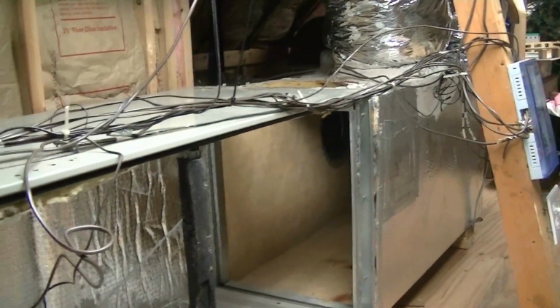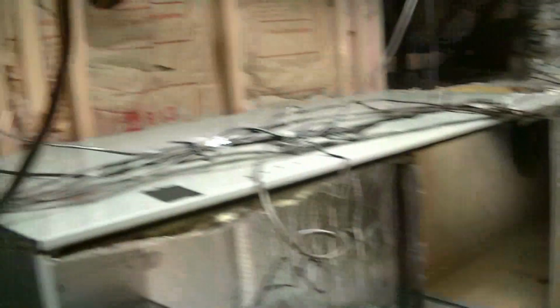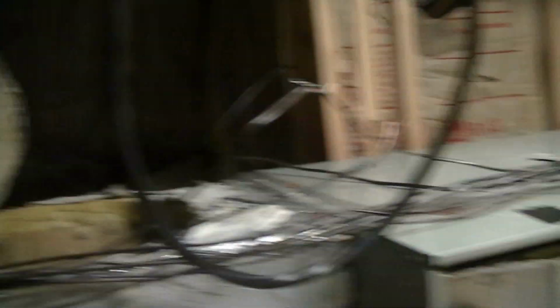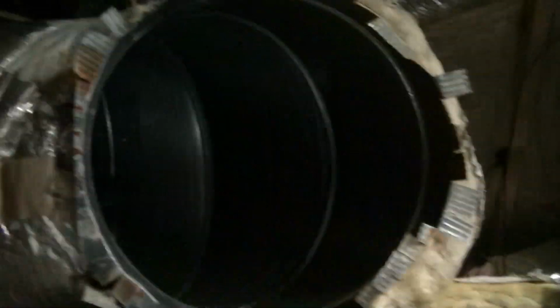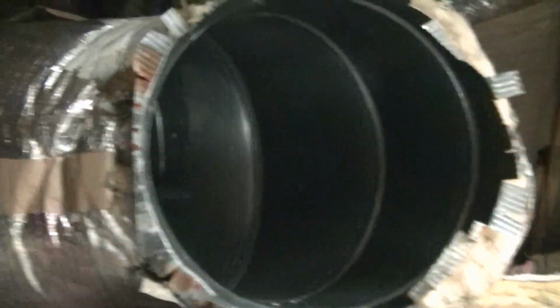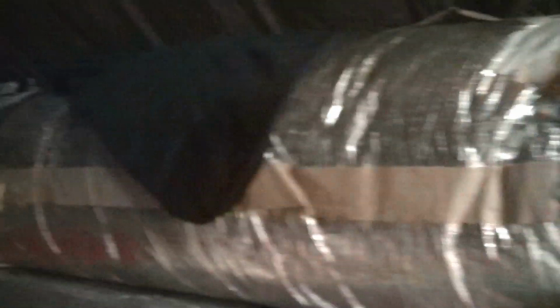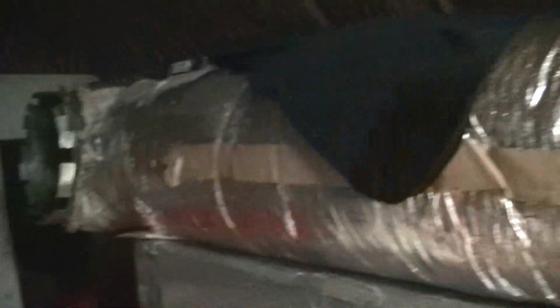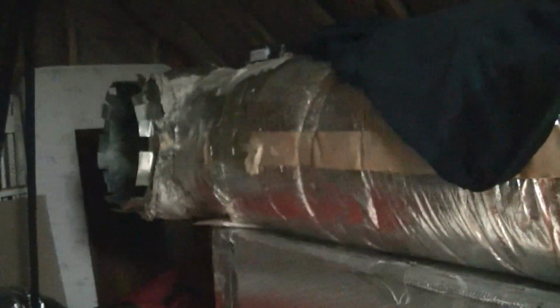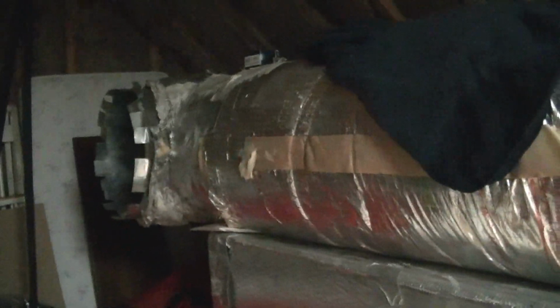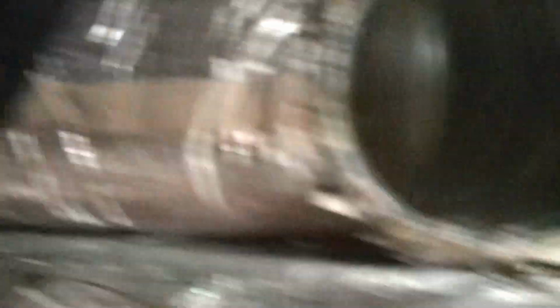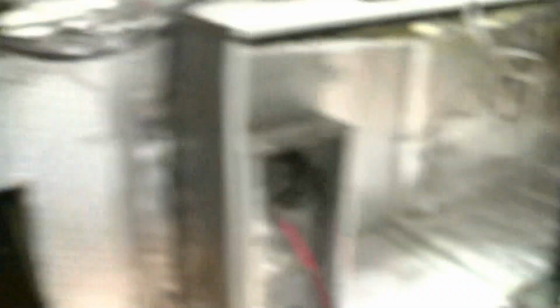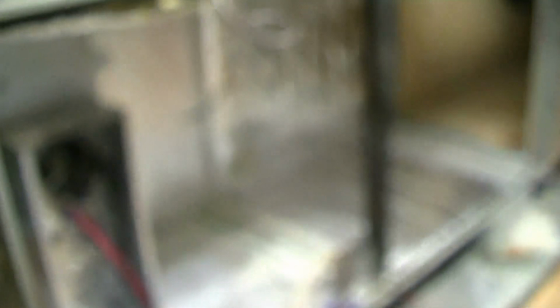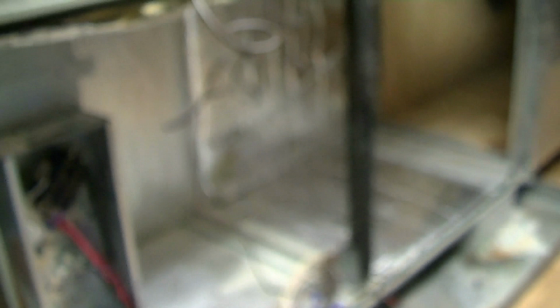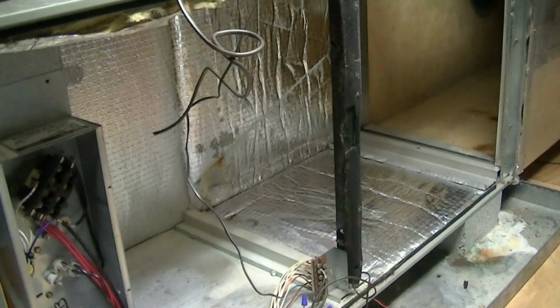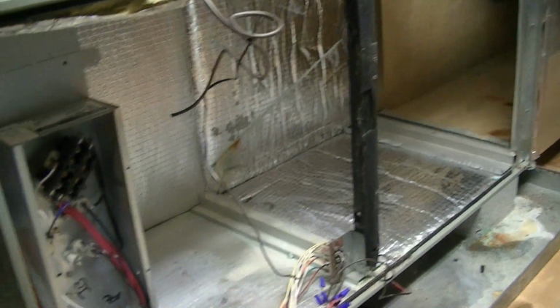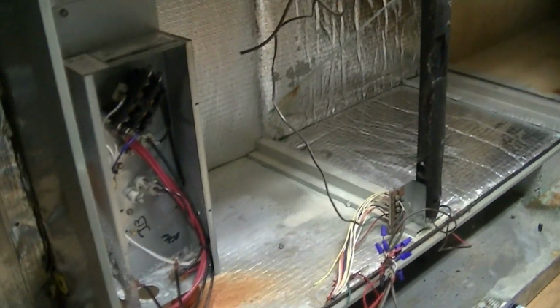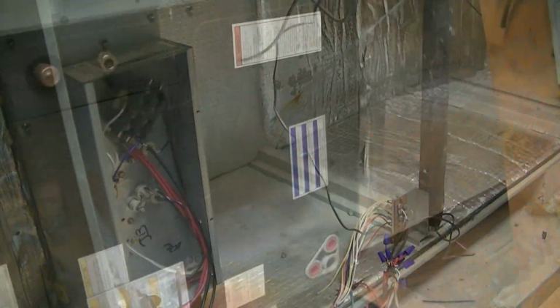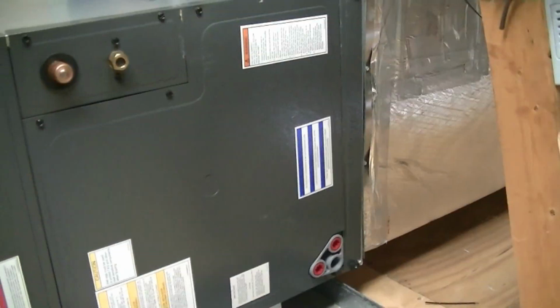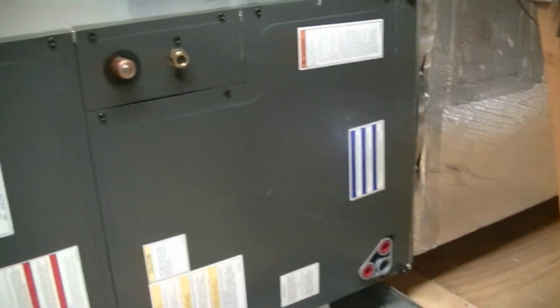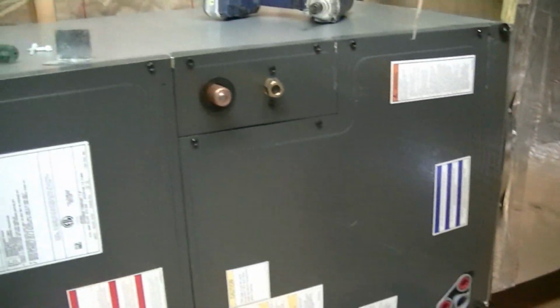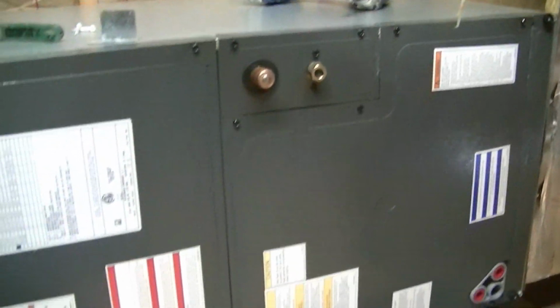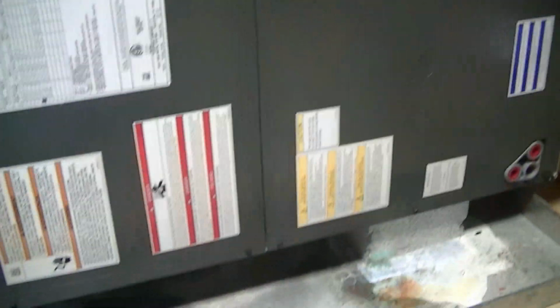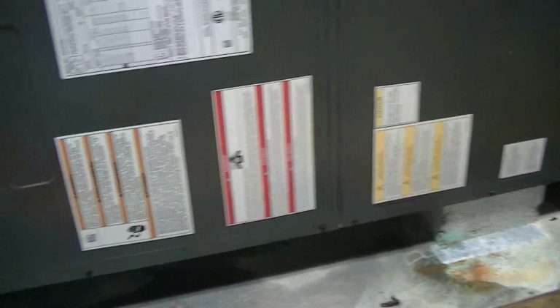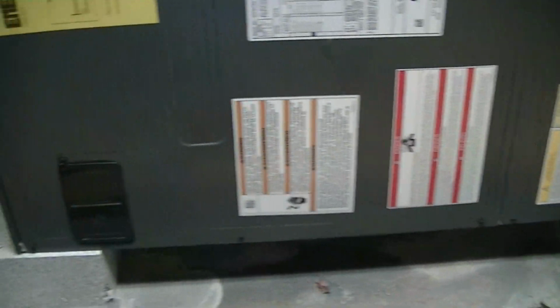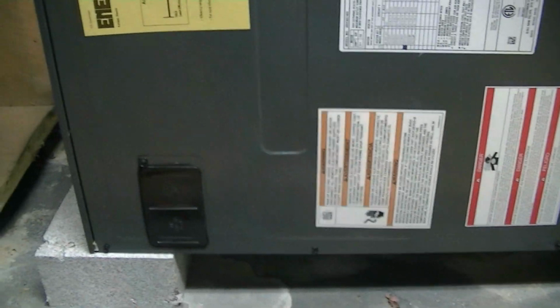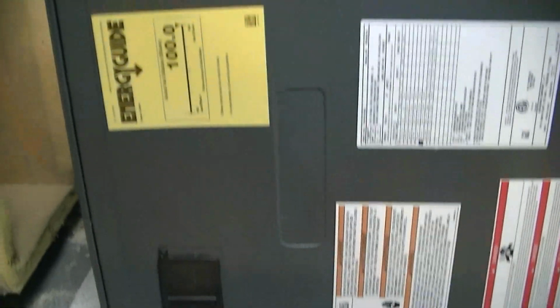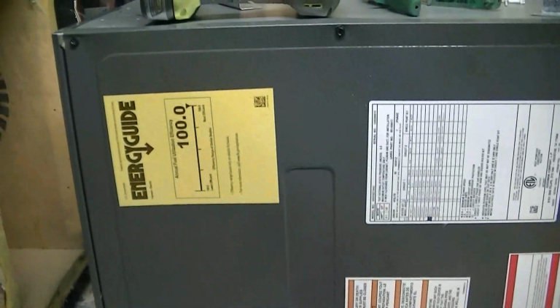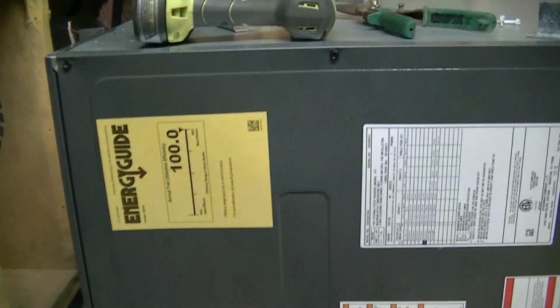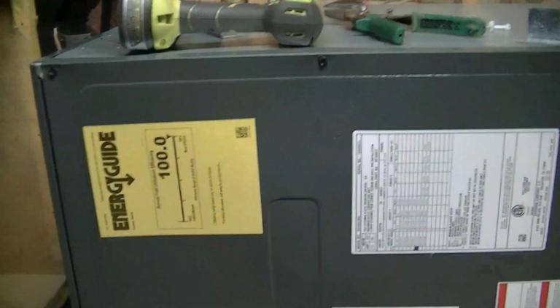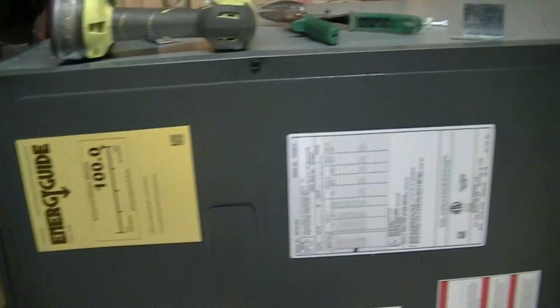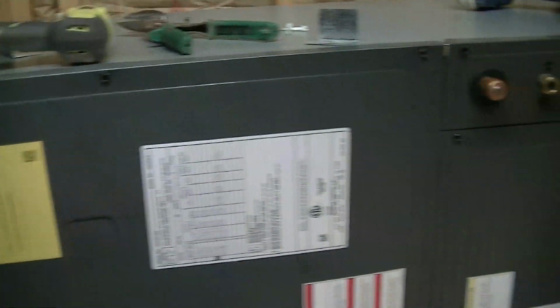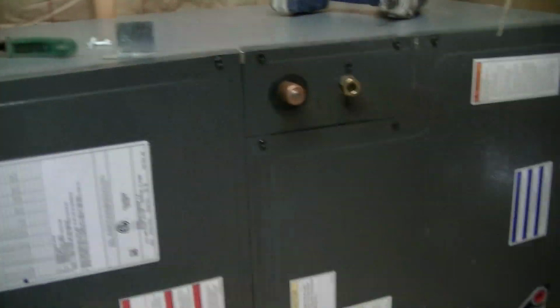All the guts are gone. There's the bypass — all the guts are gone. Now here's our new Goodman unit, ARUF, three and a half ton, sitting in place.